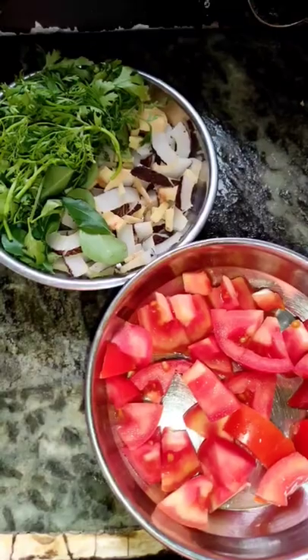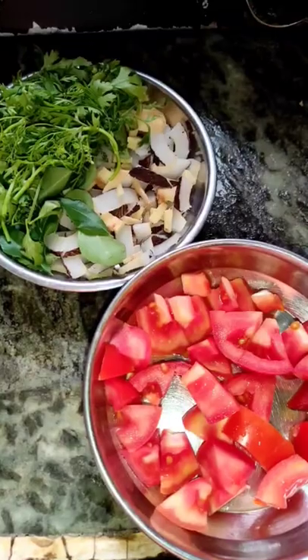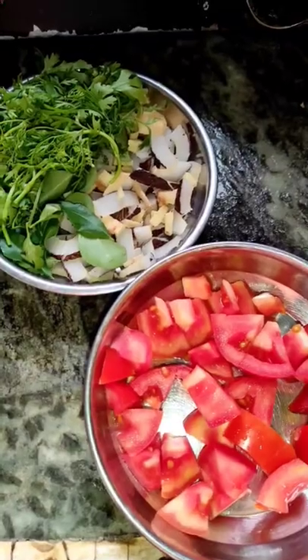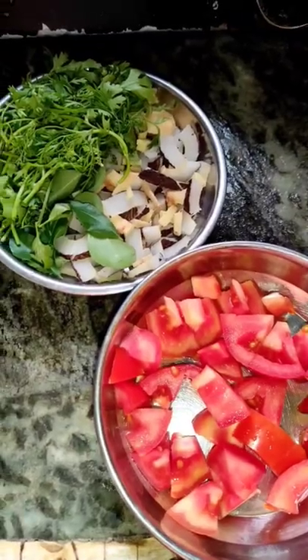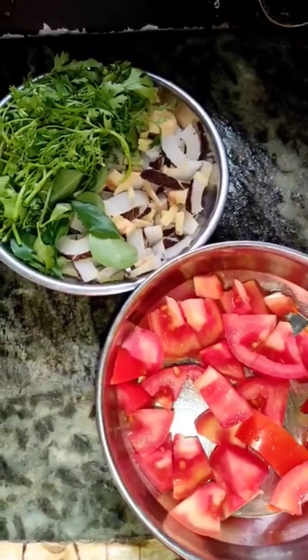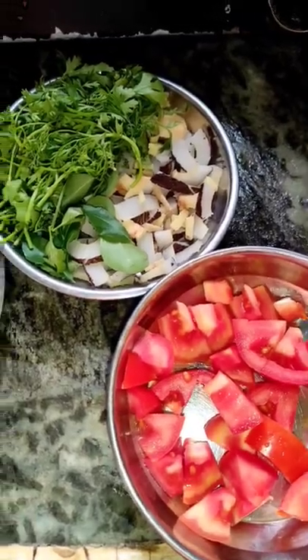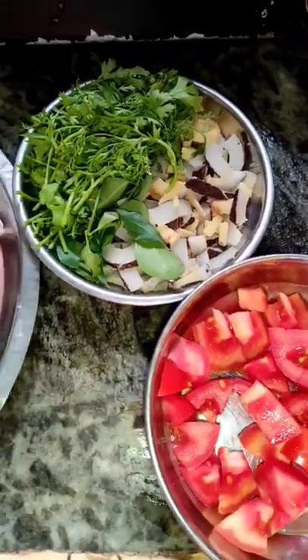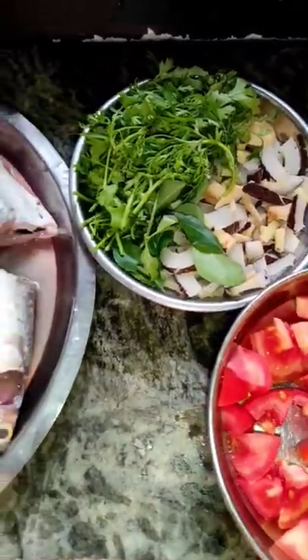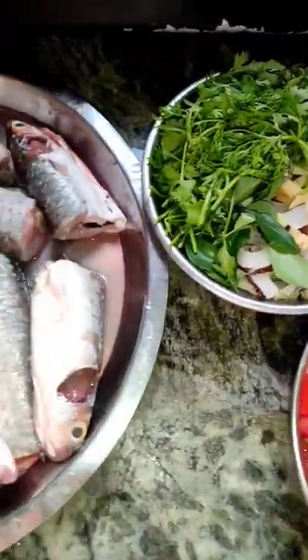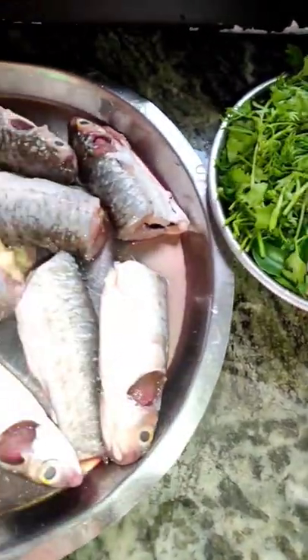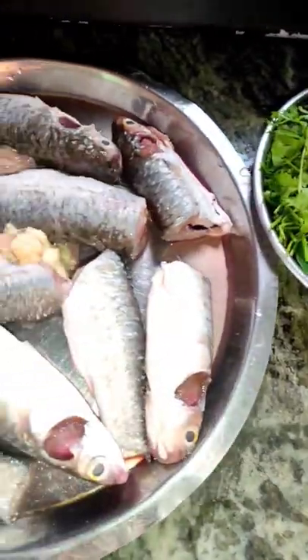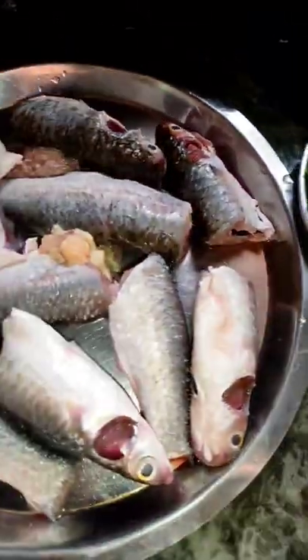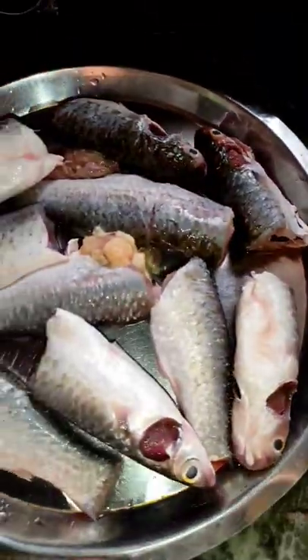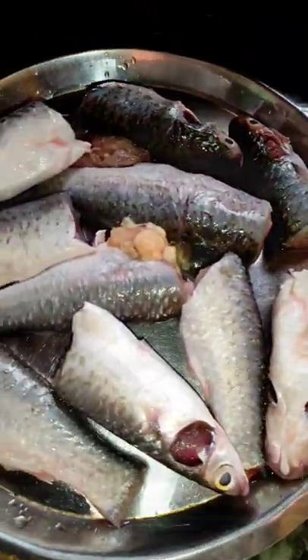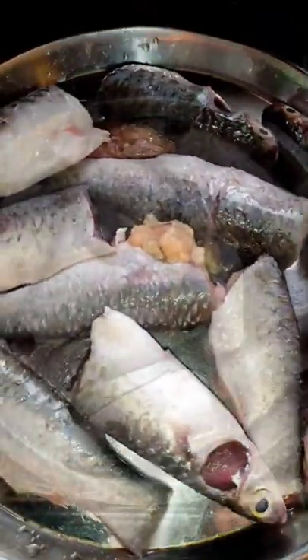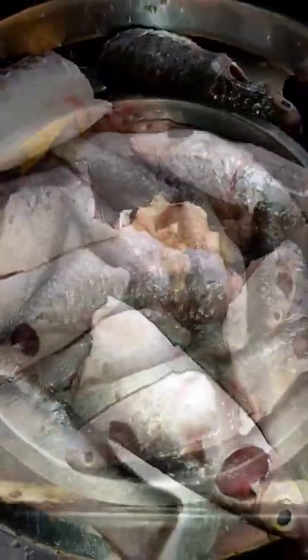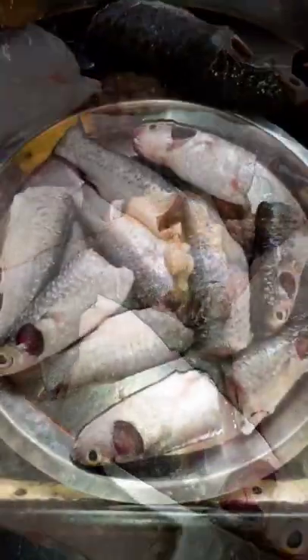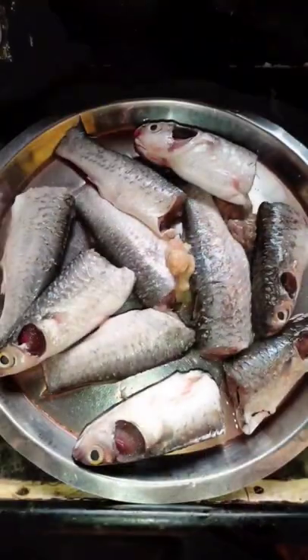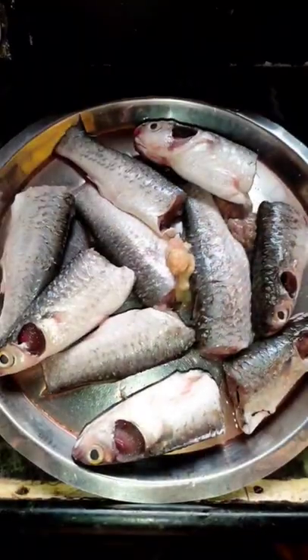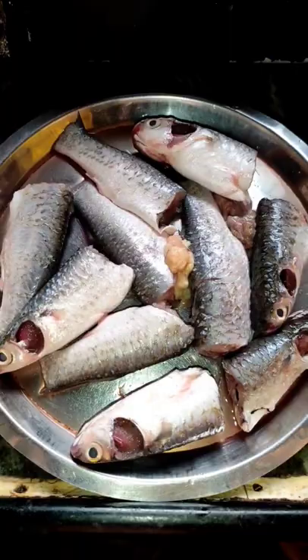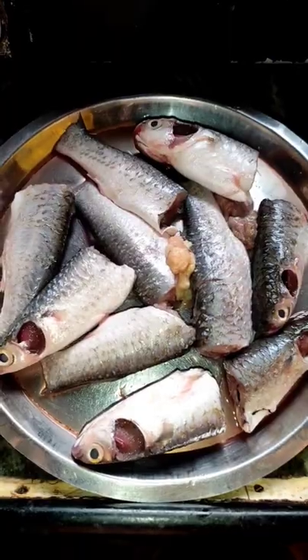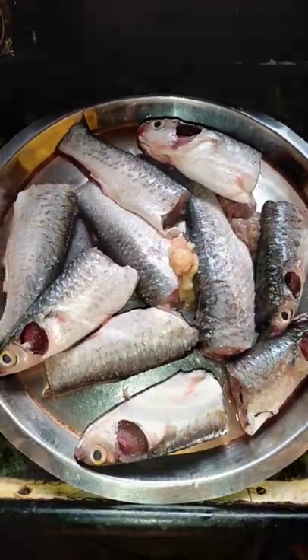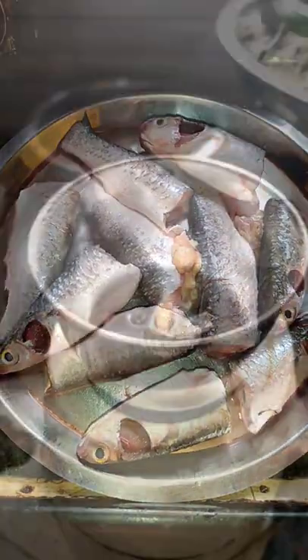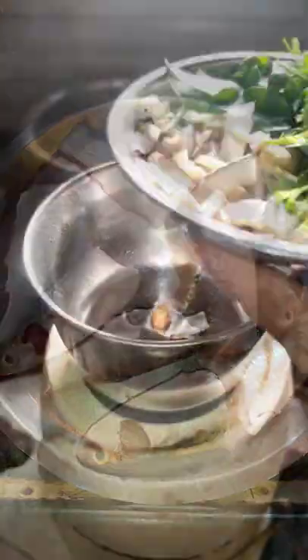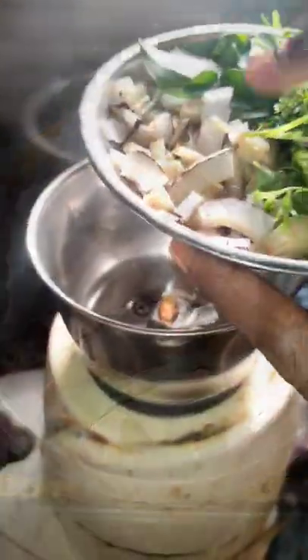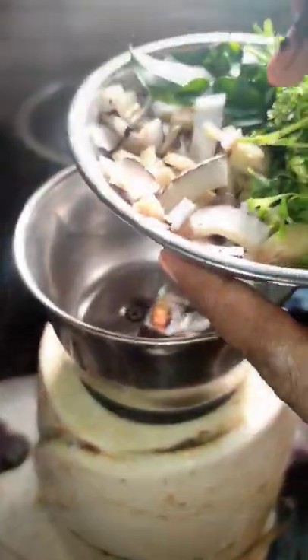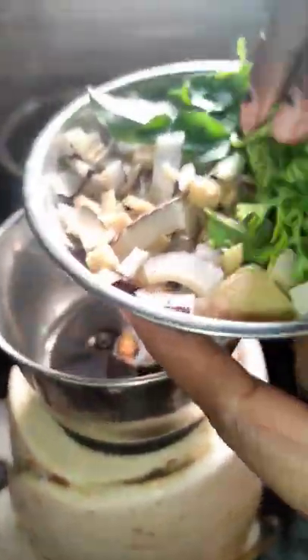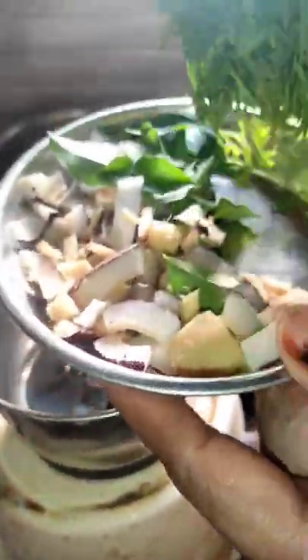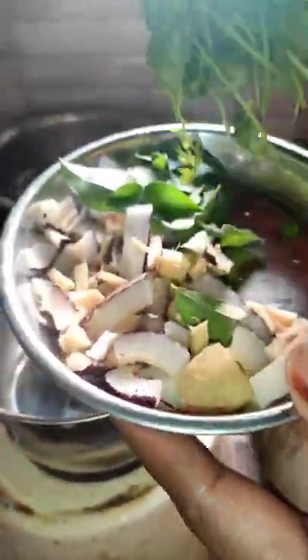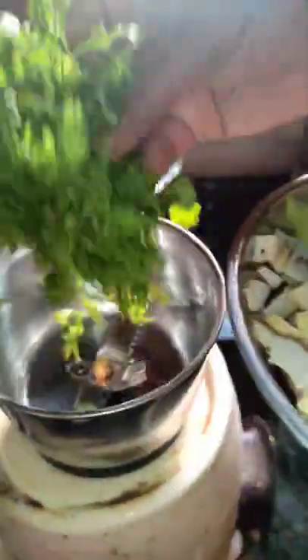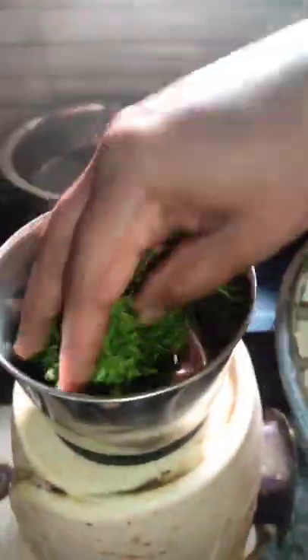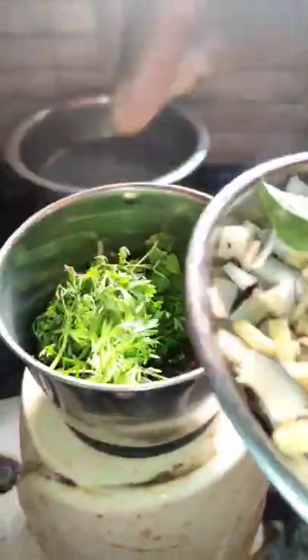We will fill in the last recipe, so we will move on to the recipe. This is done for the recipe. We will take a little water and put it in place.